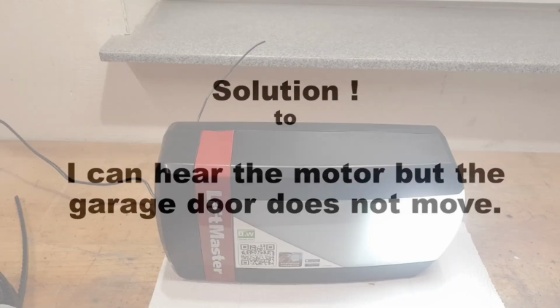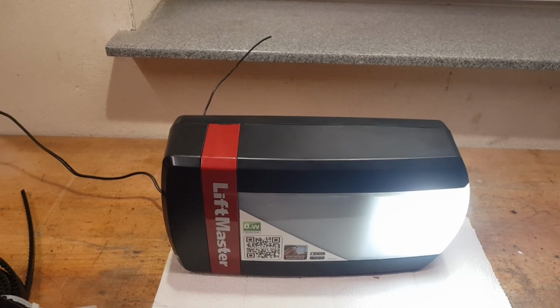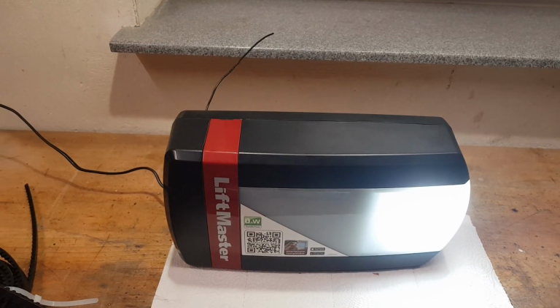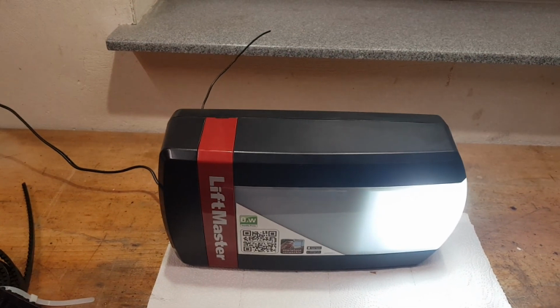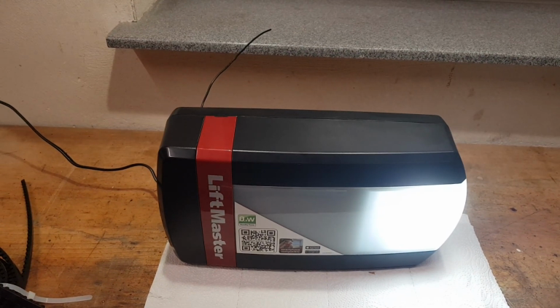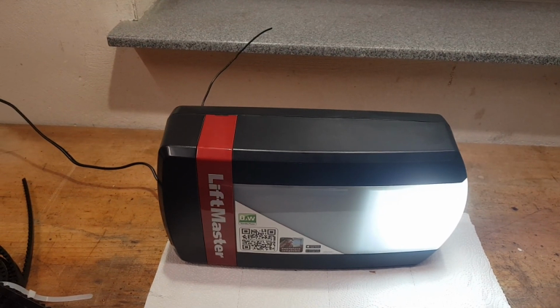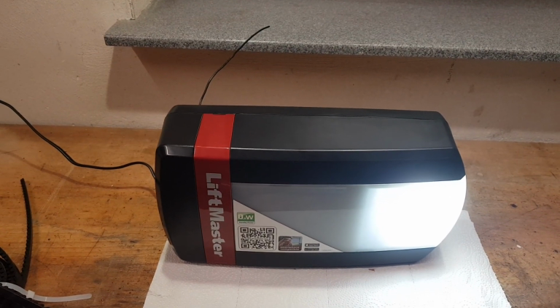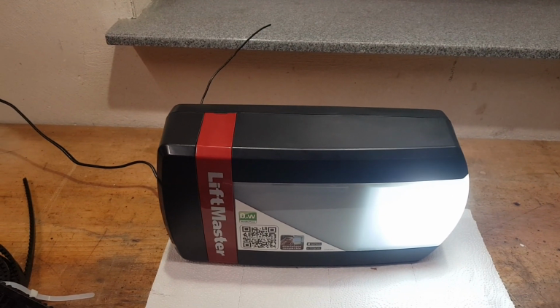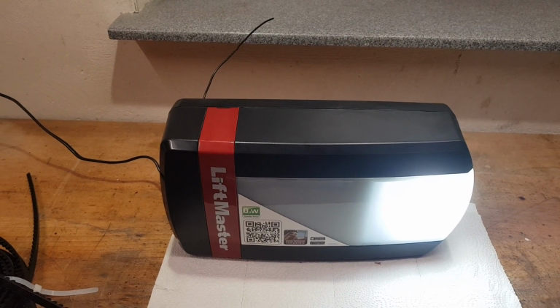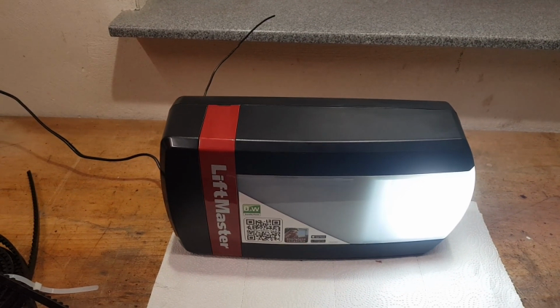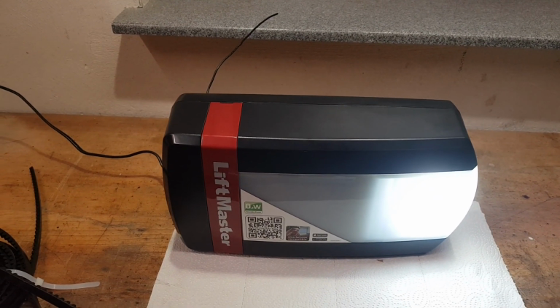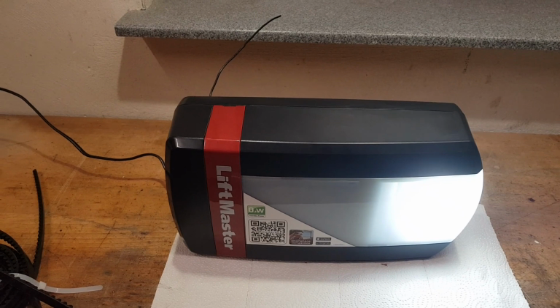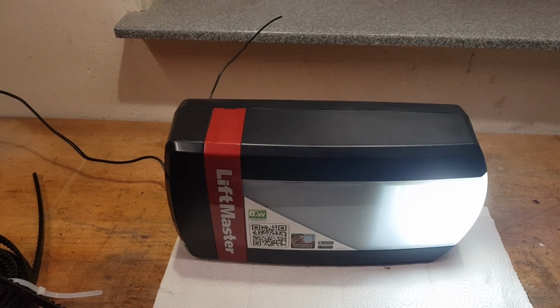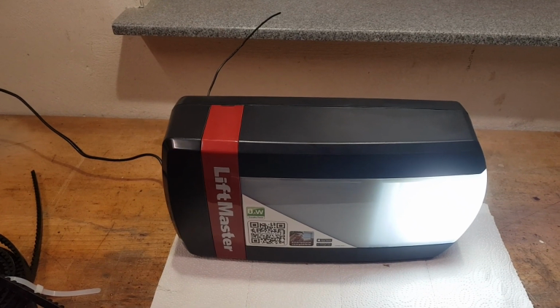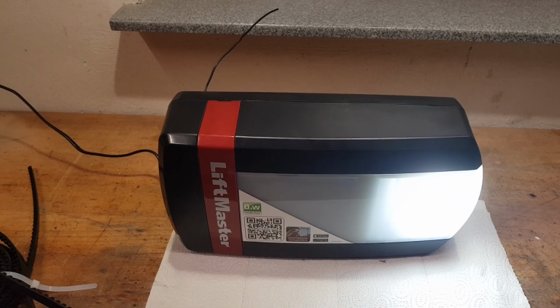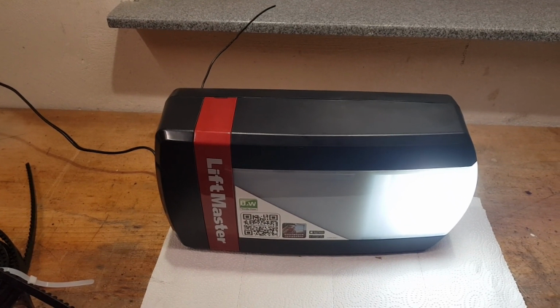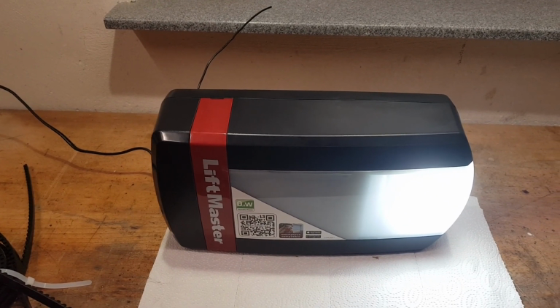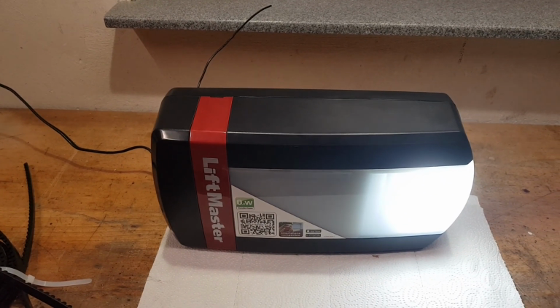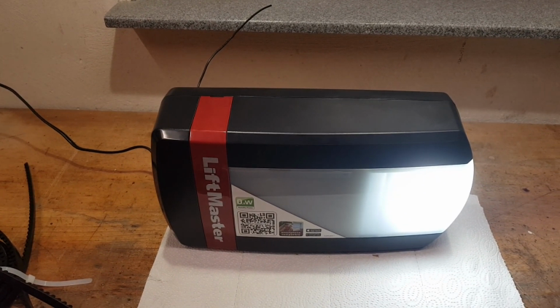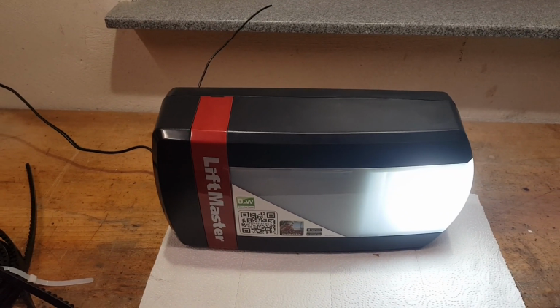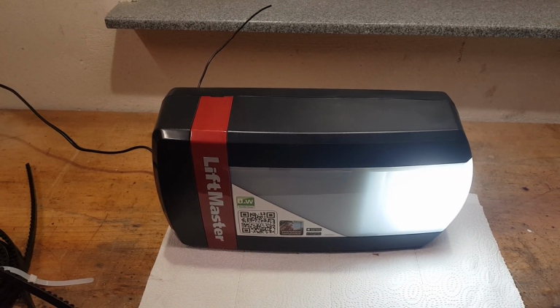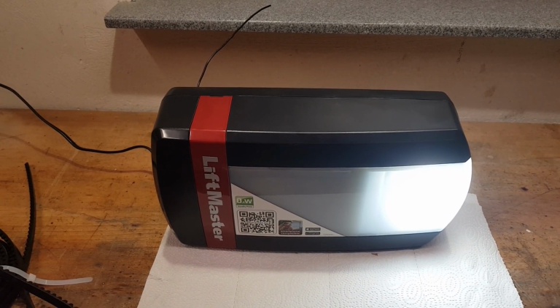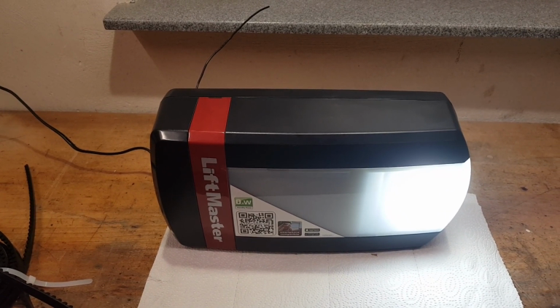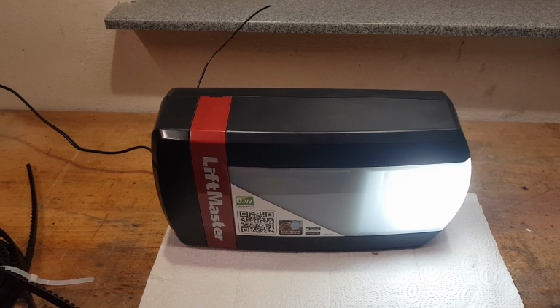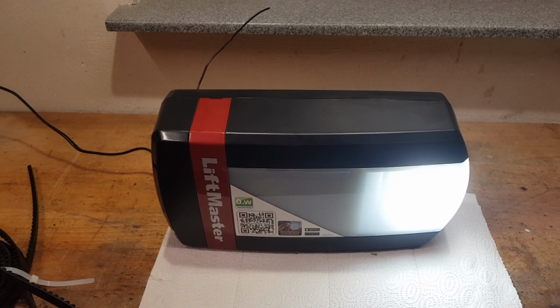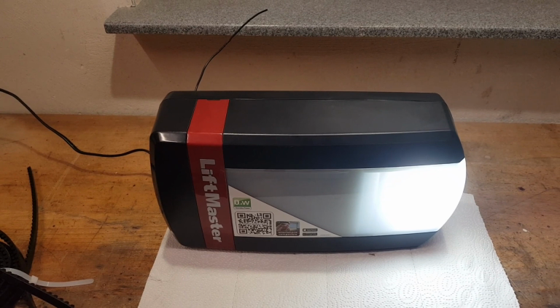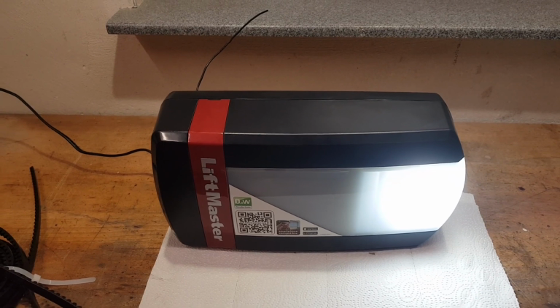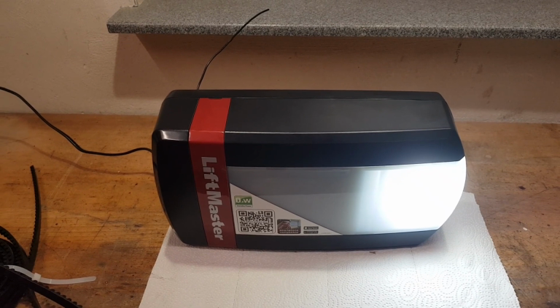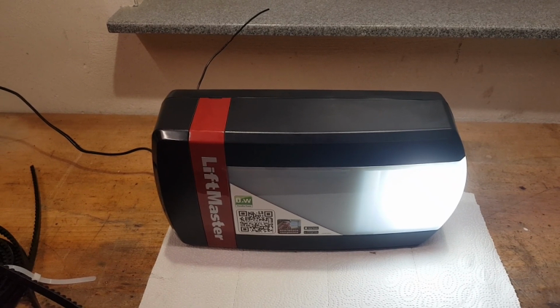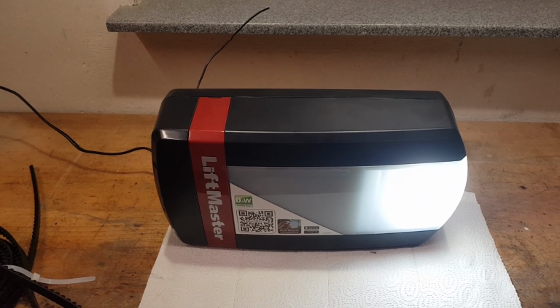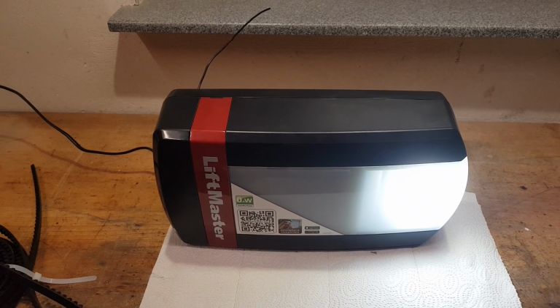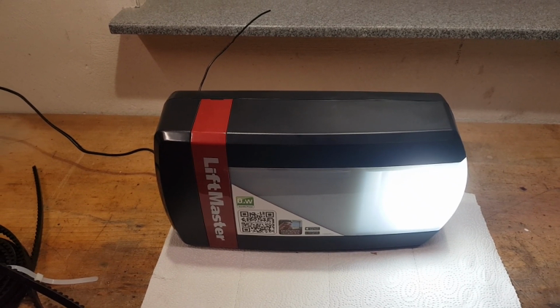This is a service video in case you face a problem. The problem description is: I can hear the motor turning, but the garage door doesn't move. What can be the problems?